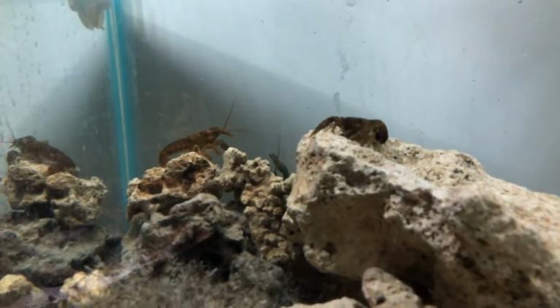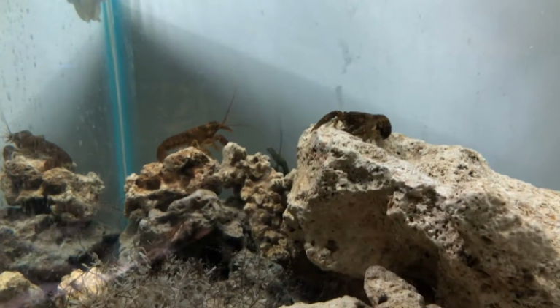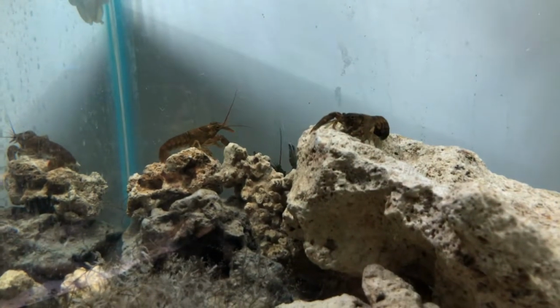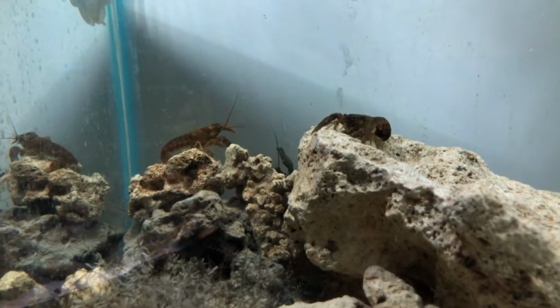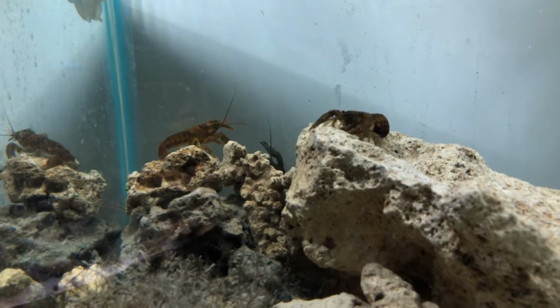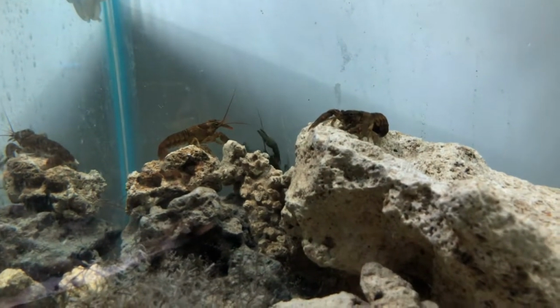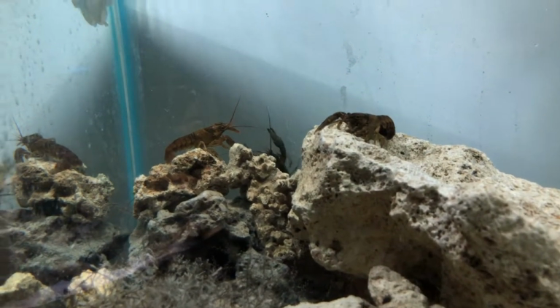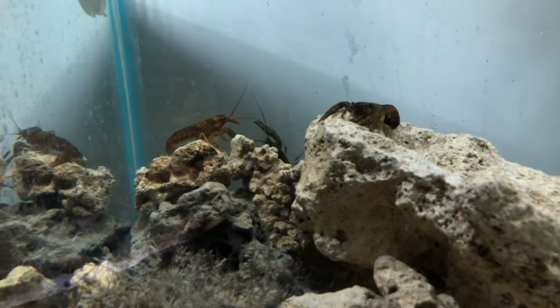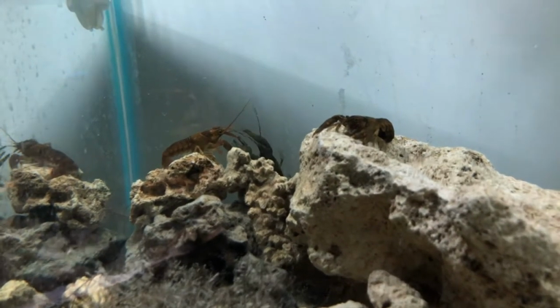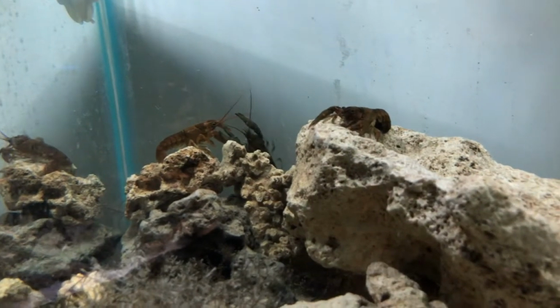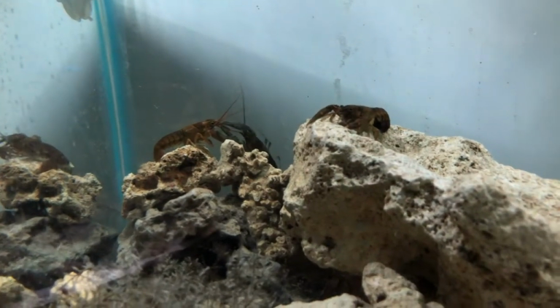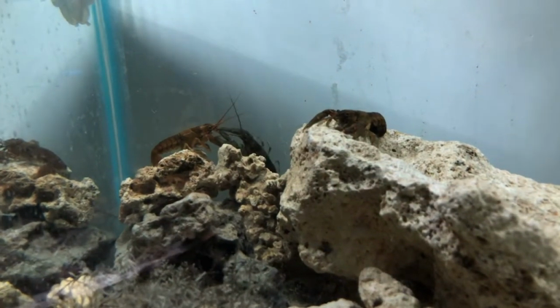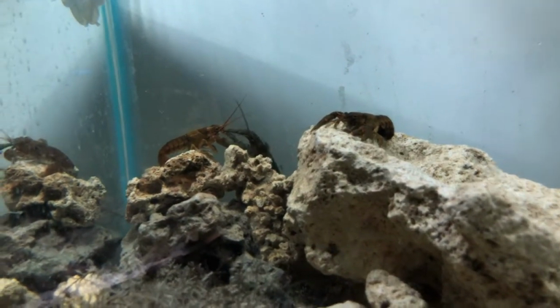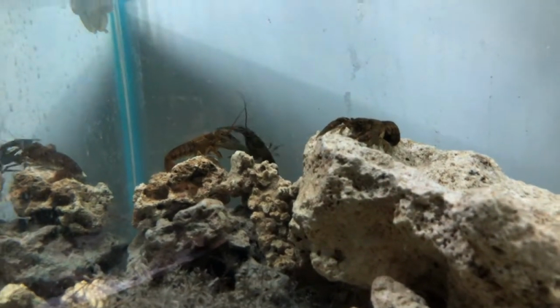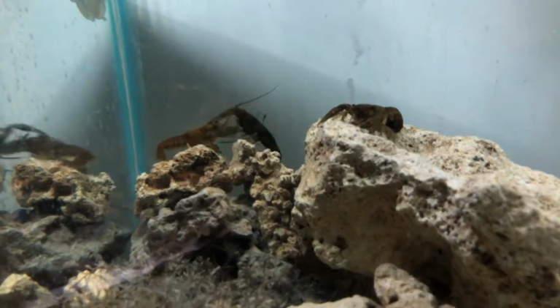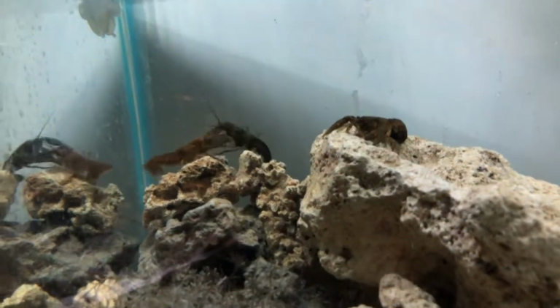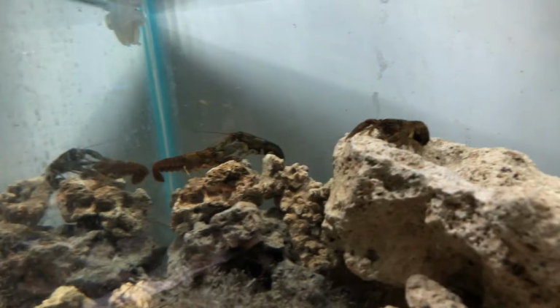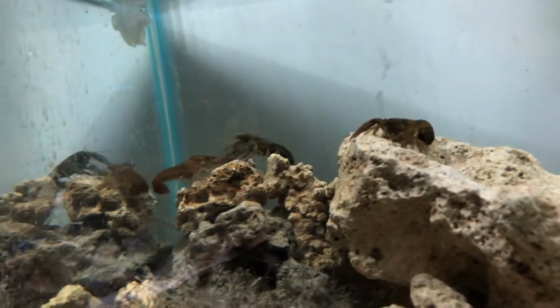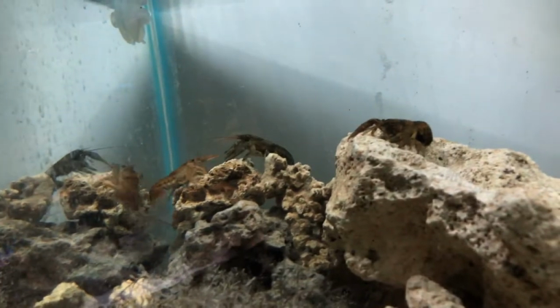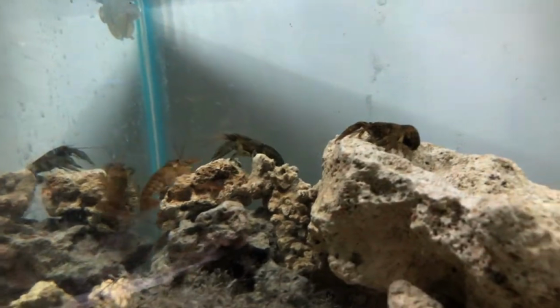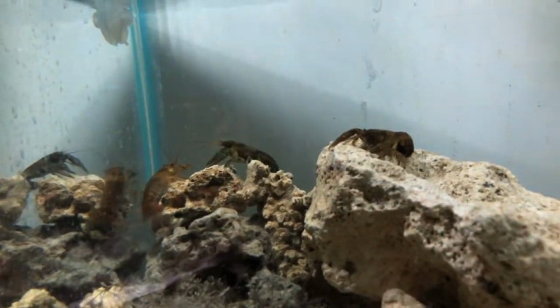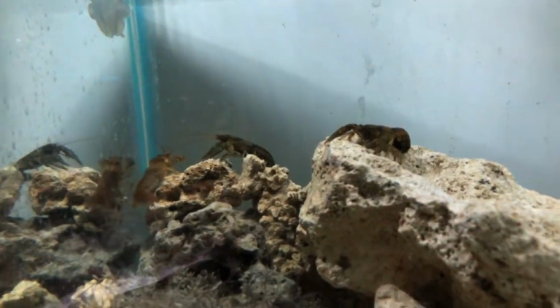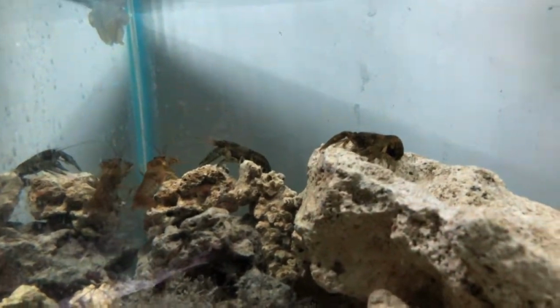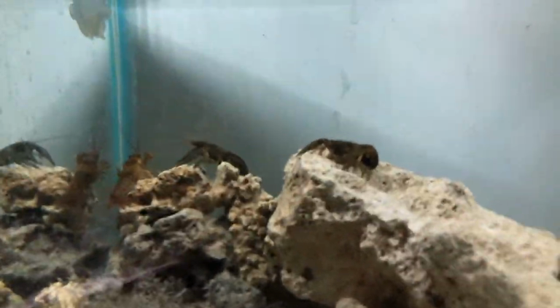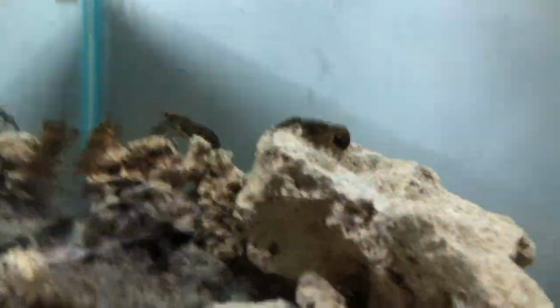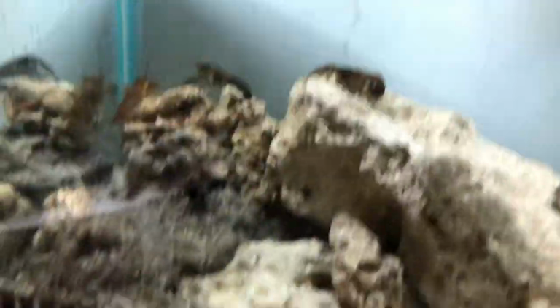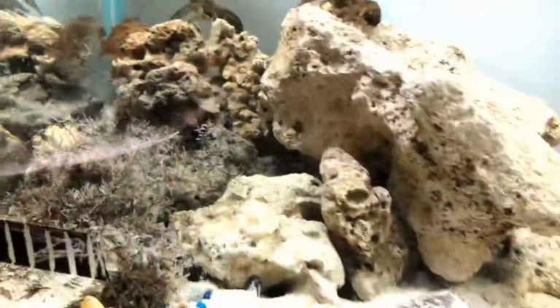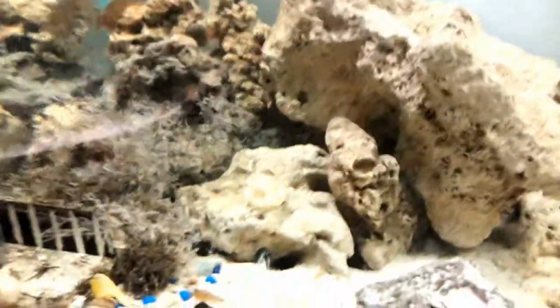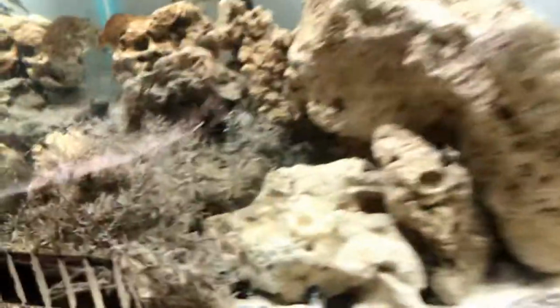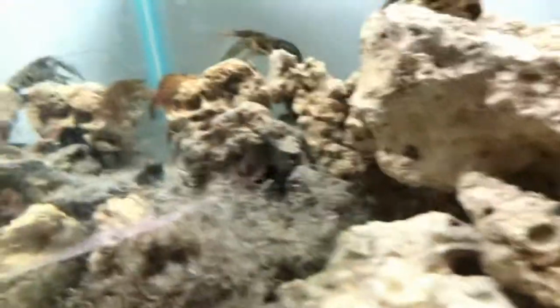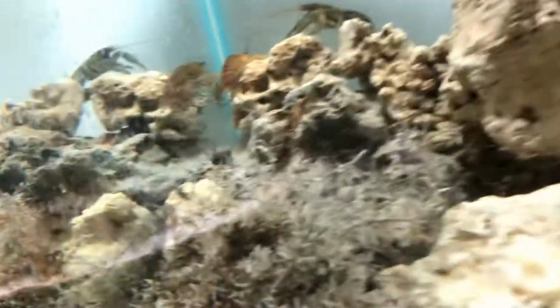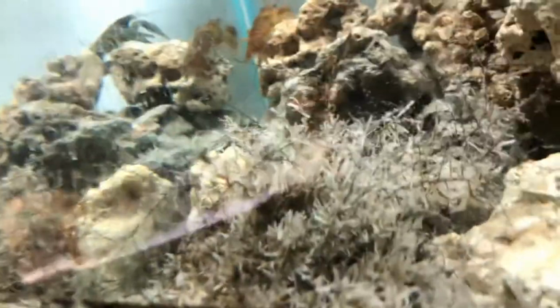Those are crayfish, guys. I'm using the YouTube camera — bear with it, may it focus, may it not. Kind of my second time using this, bear with me.